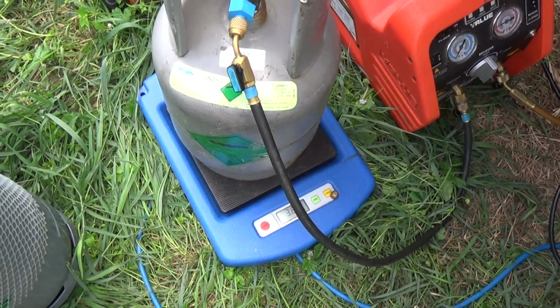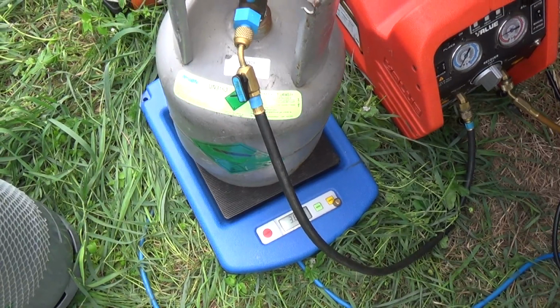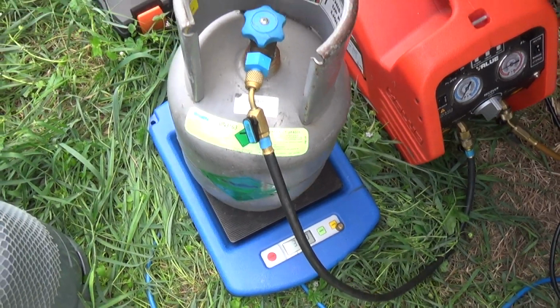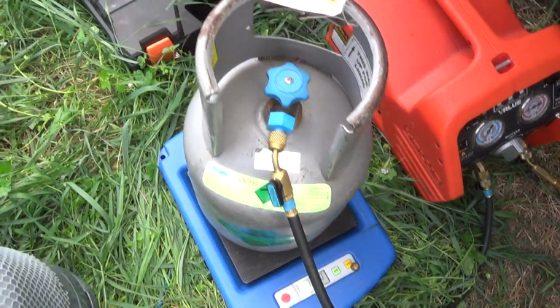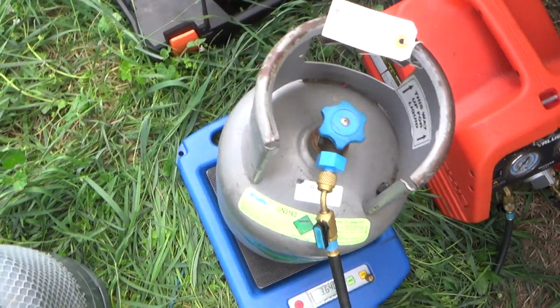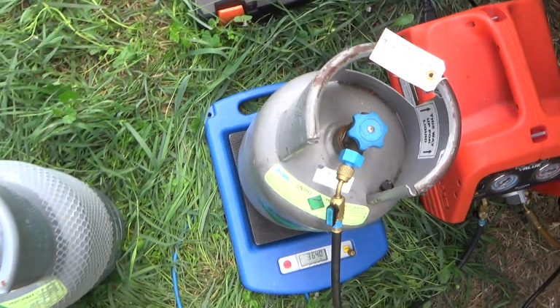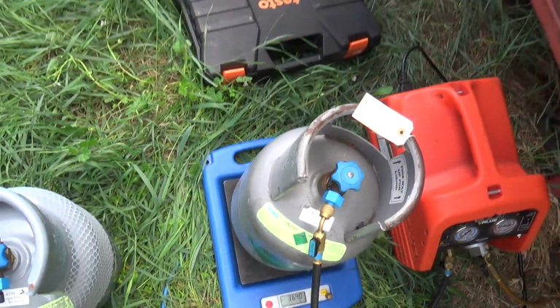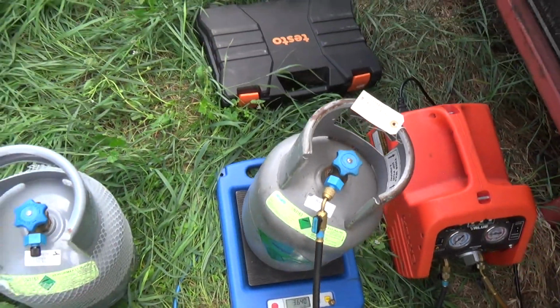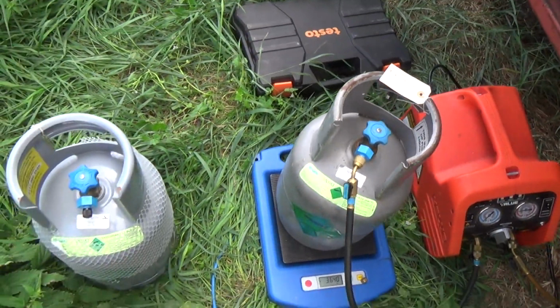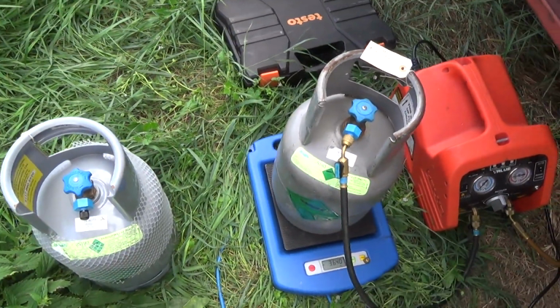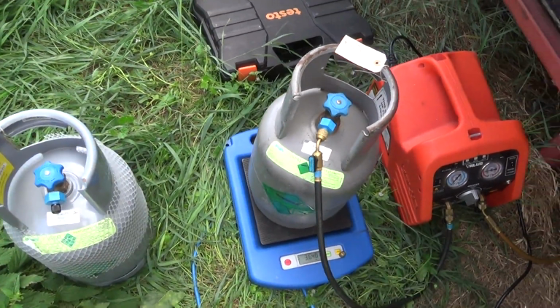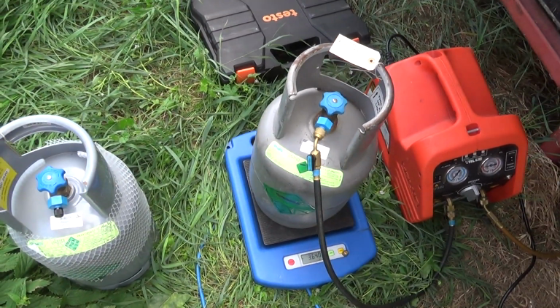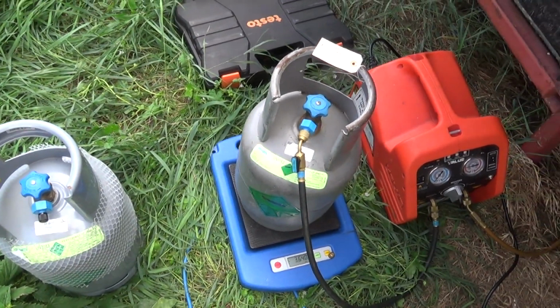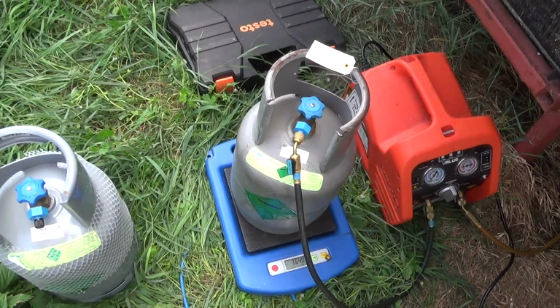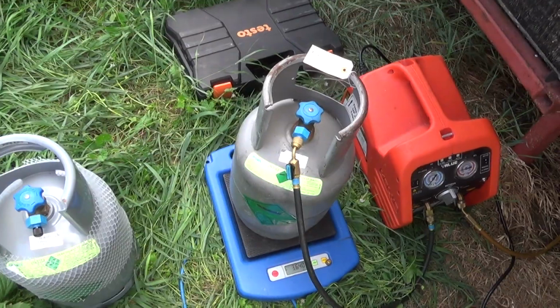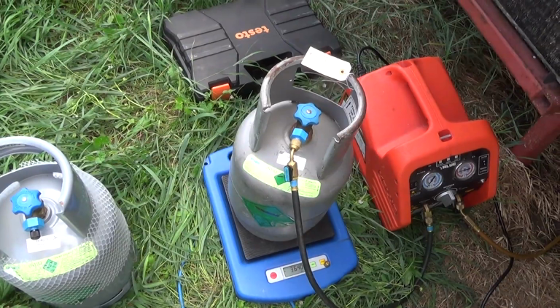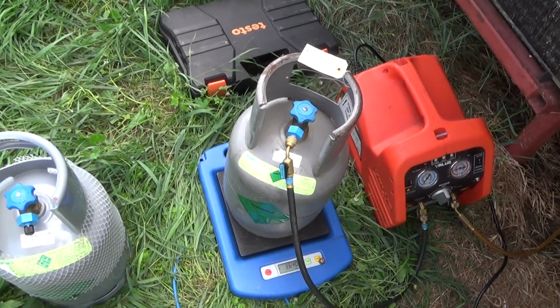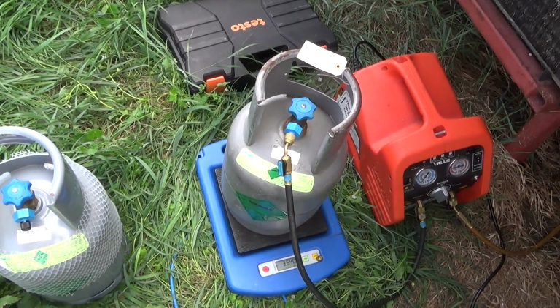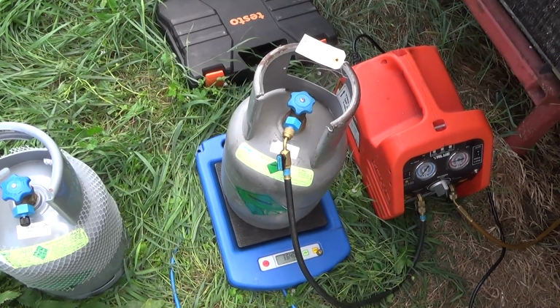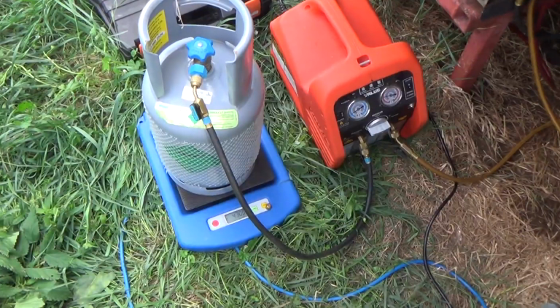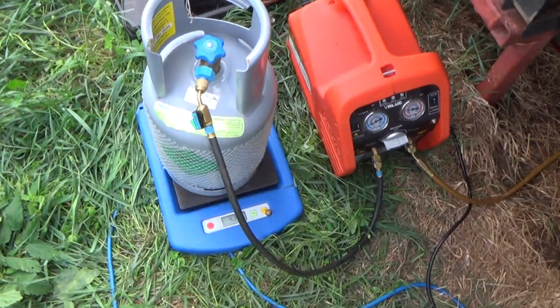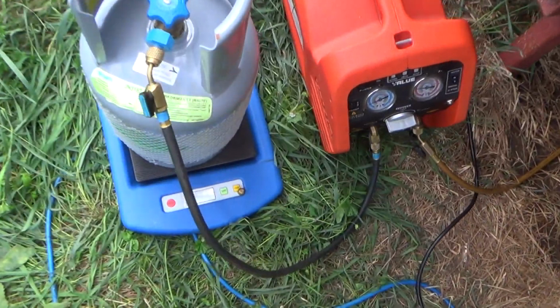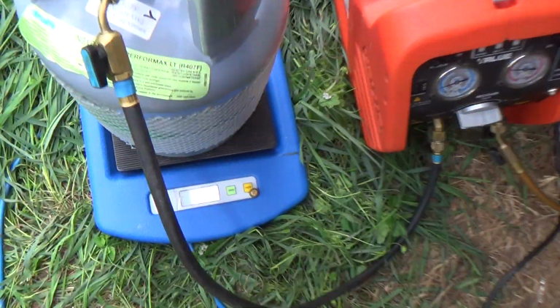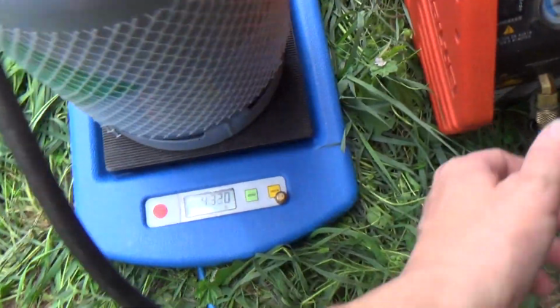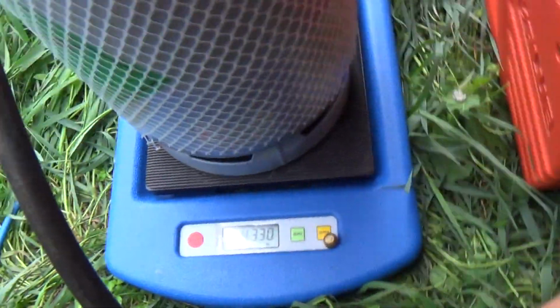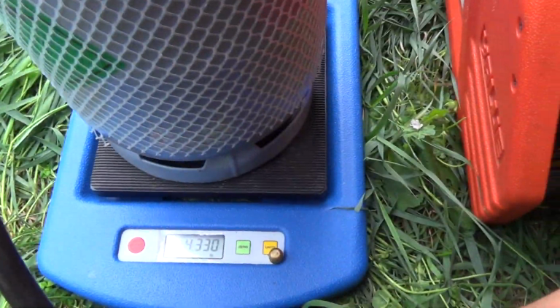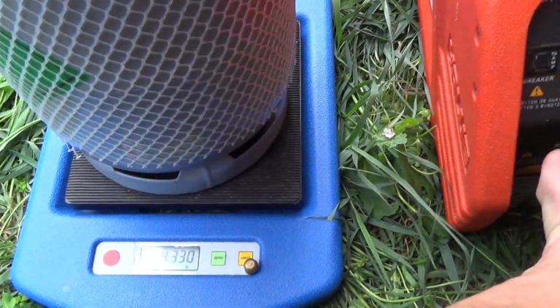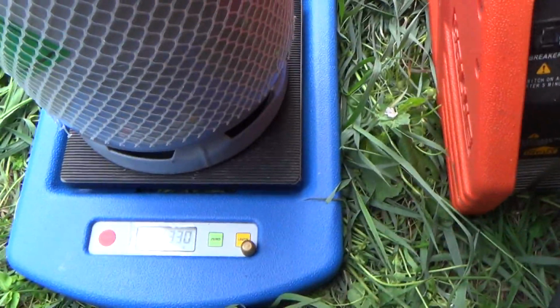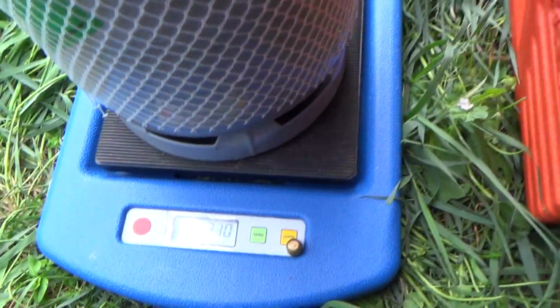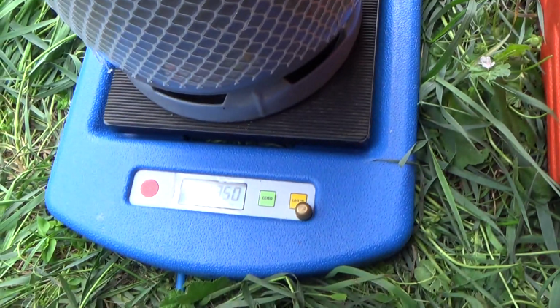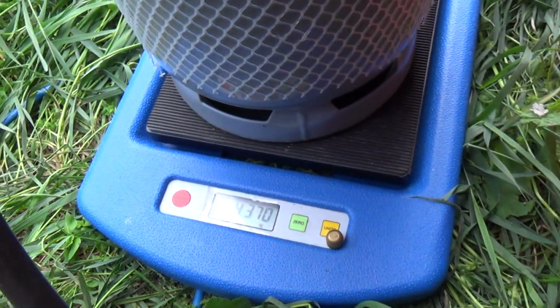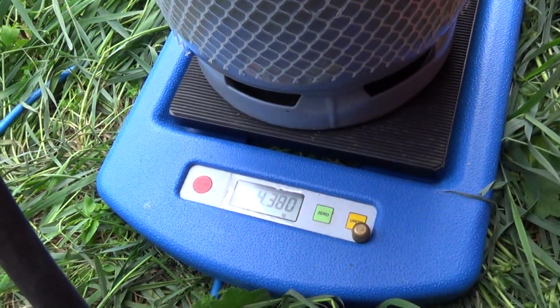Well, that was not too bad. Just coming up on 5 kilos.